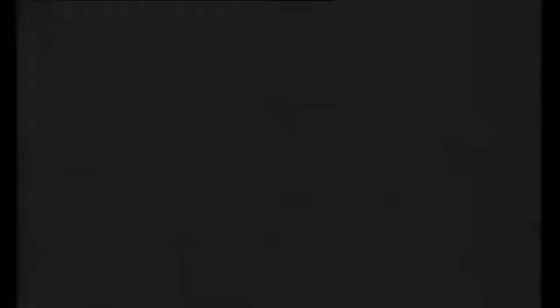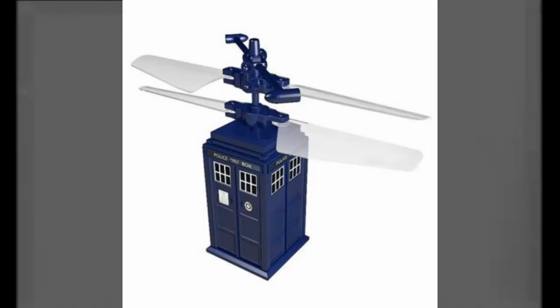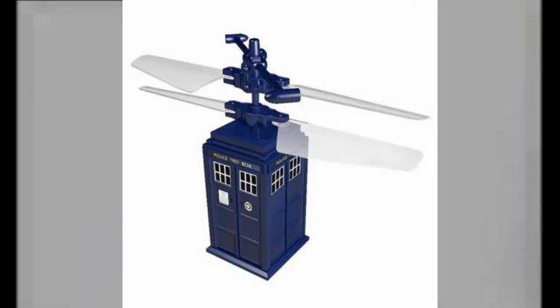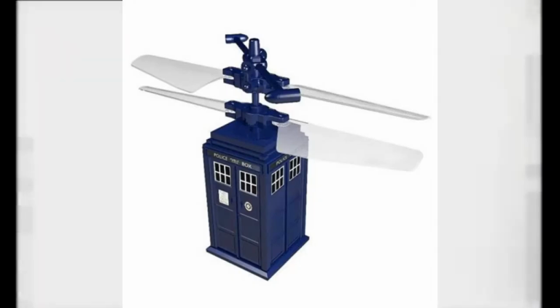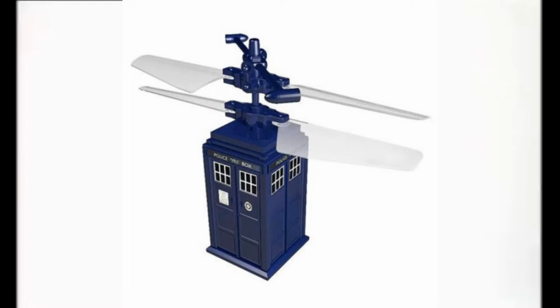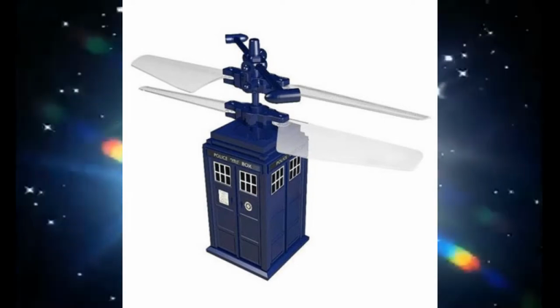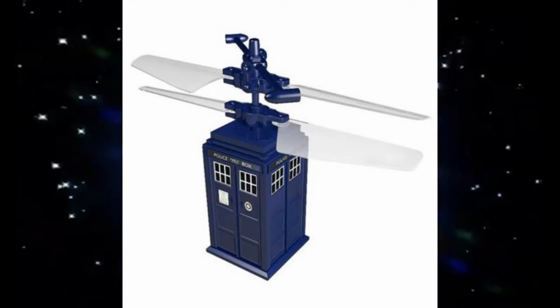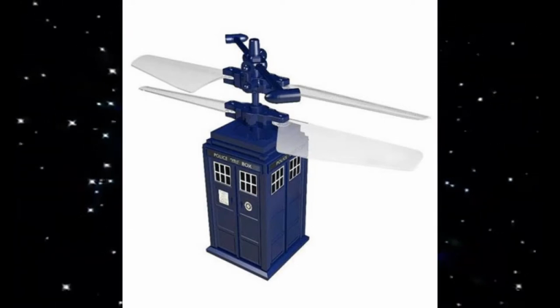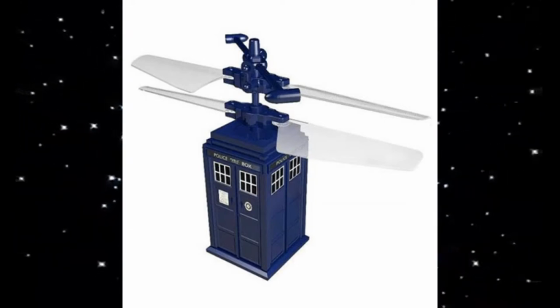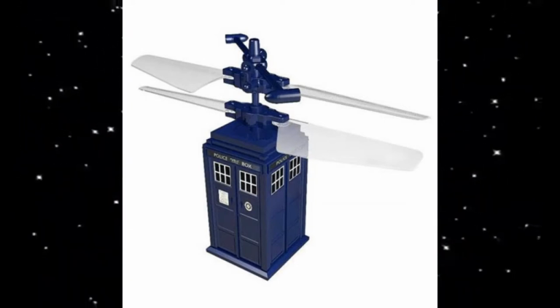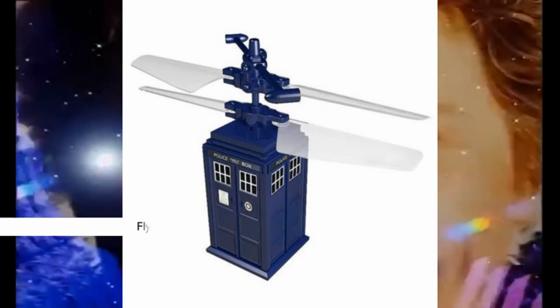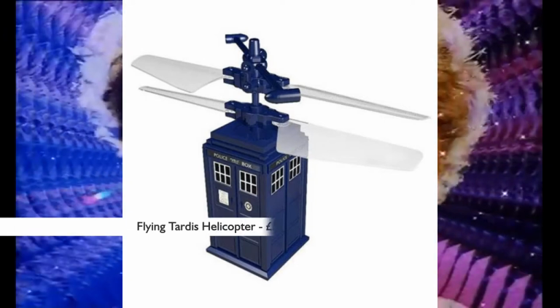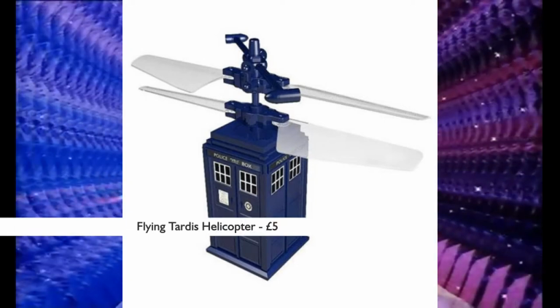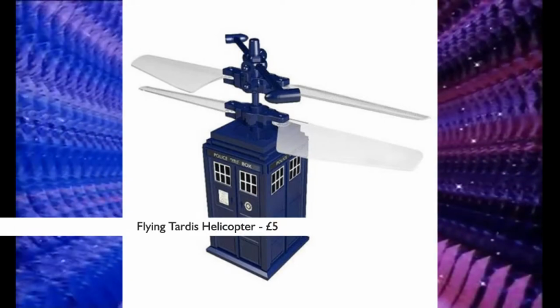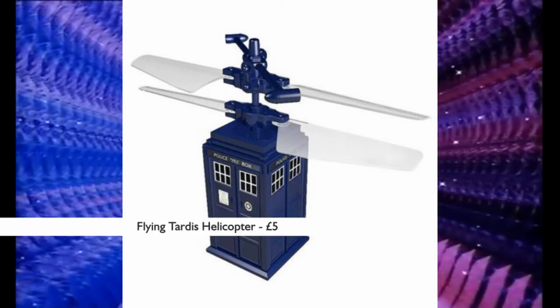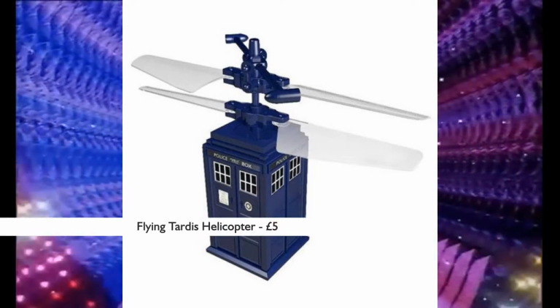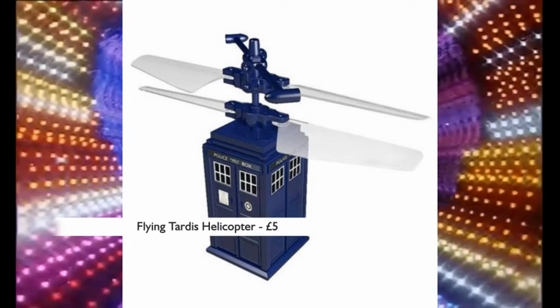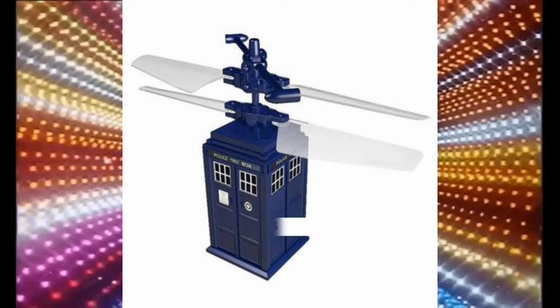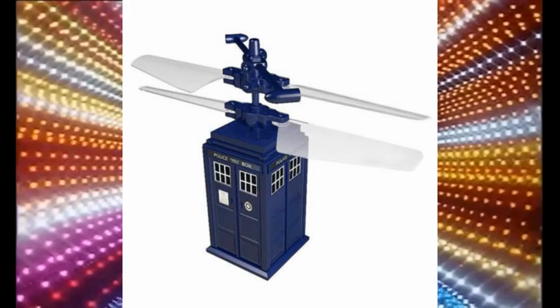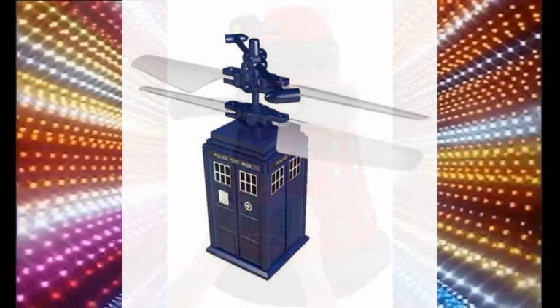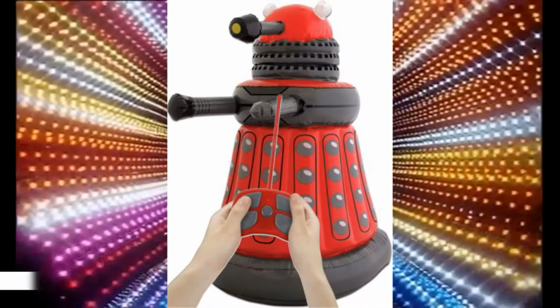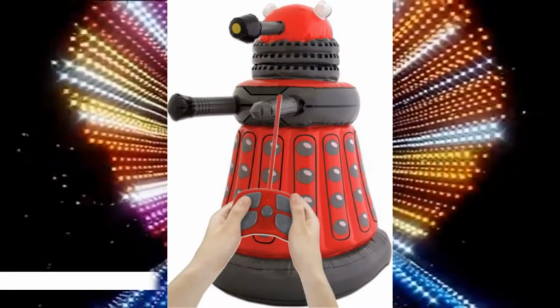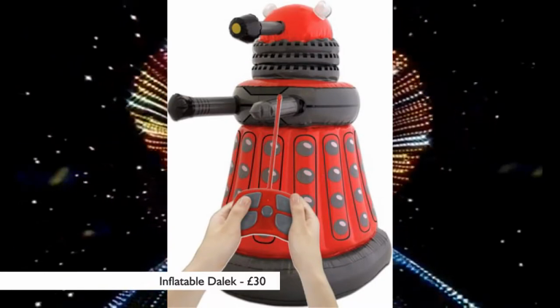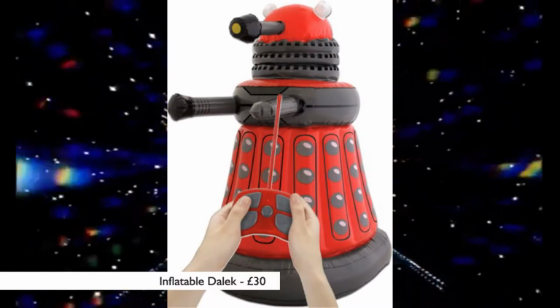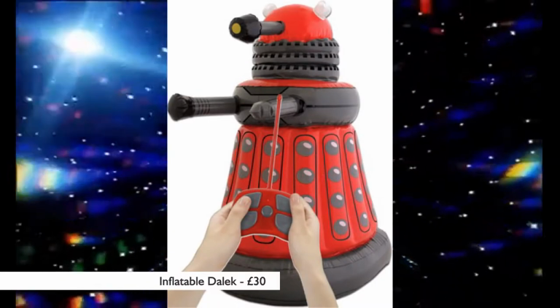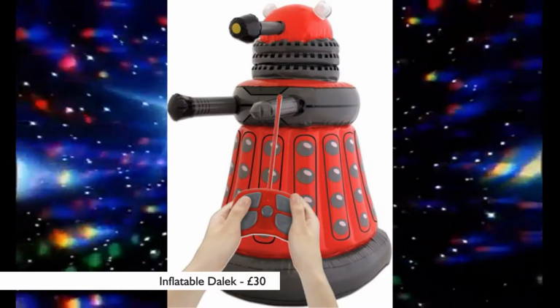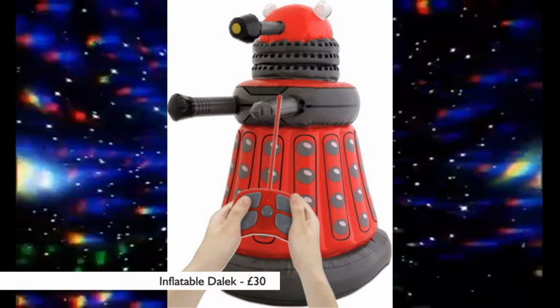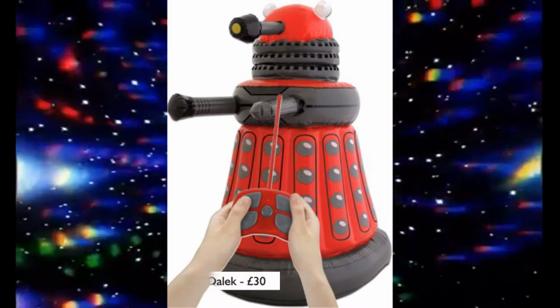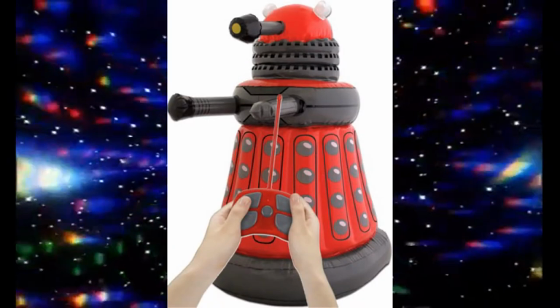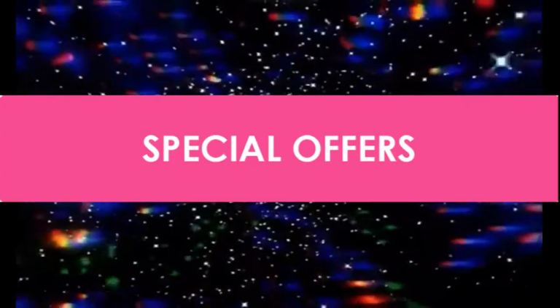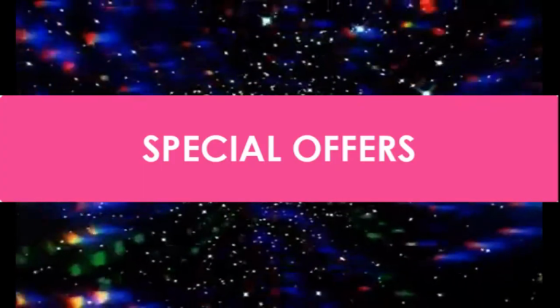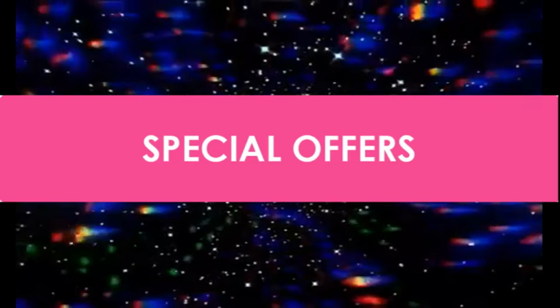We also have available remote-controlled toys. You can buy this flying TARDIS helicopter for £5, or you could get this inflatable Dalek for £30.